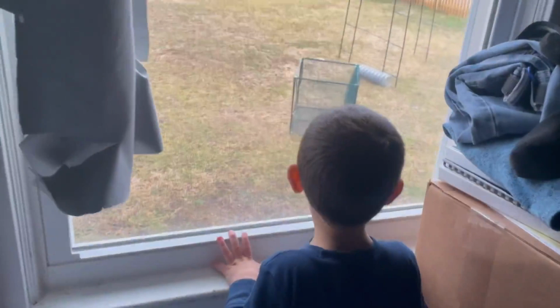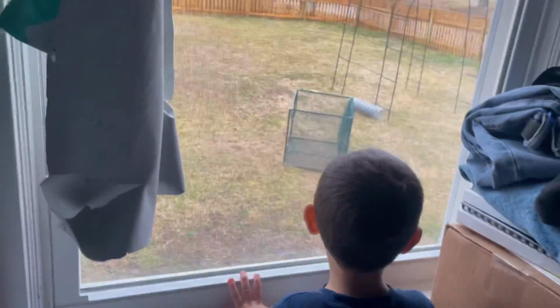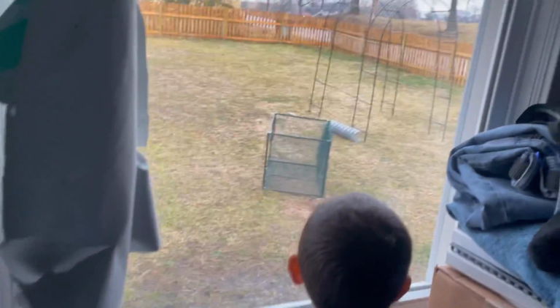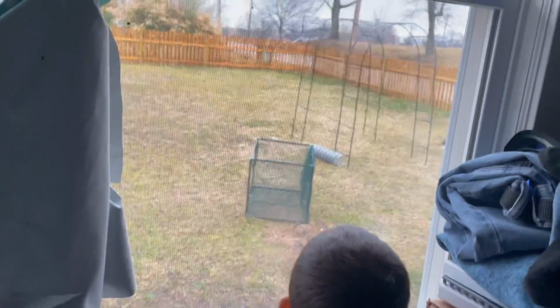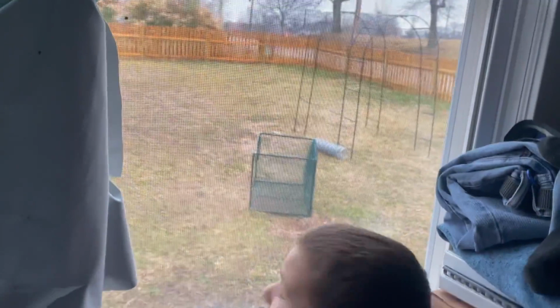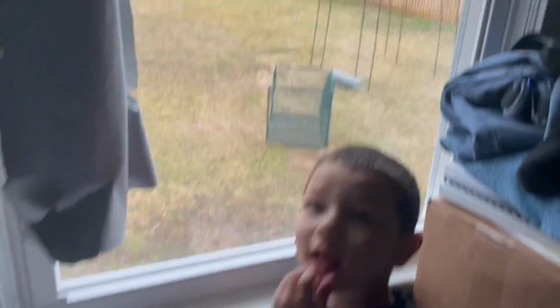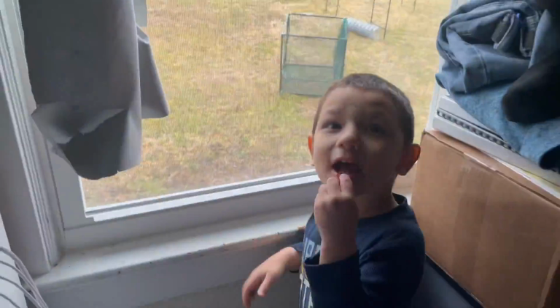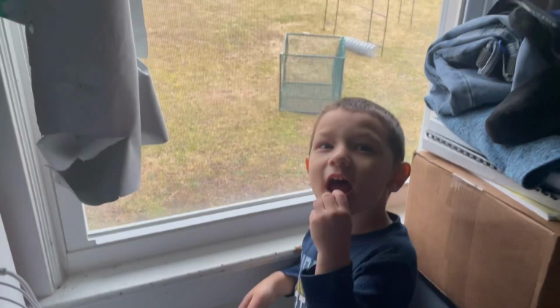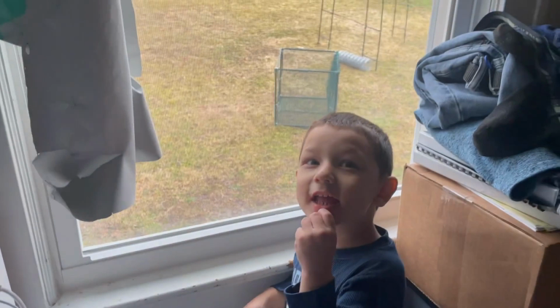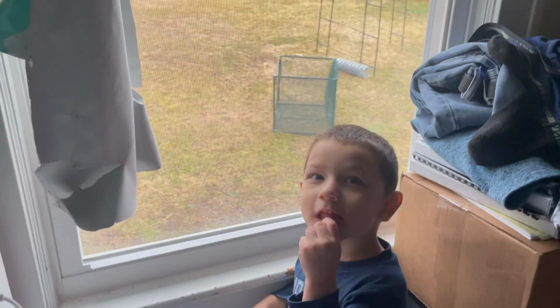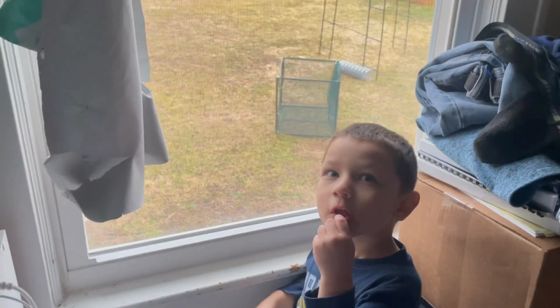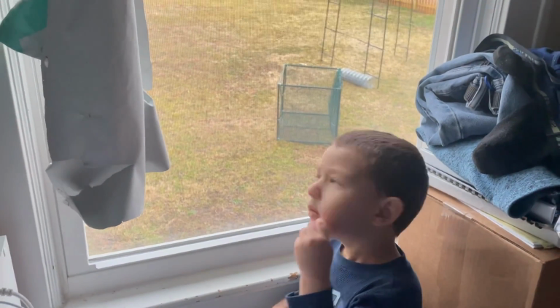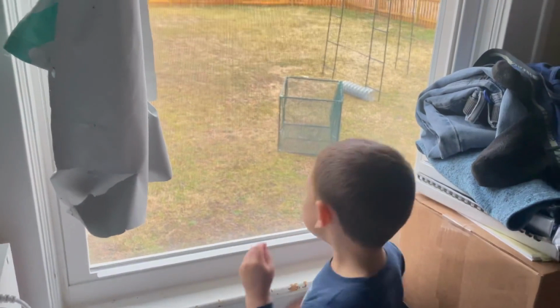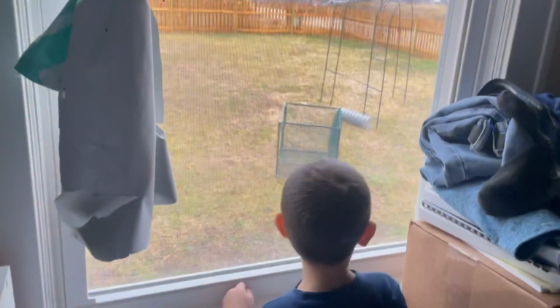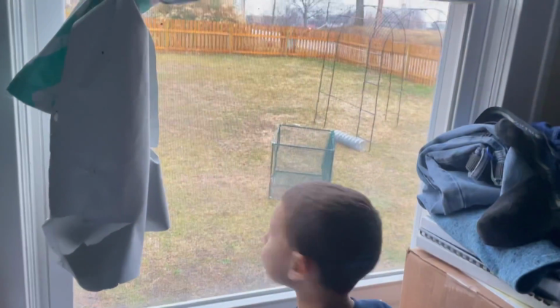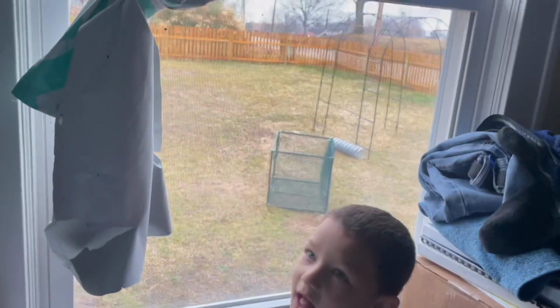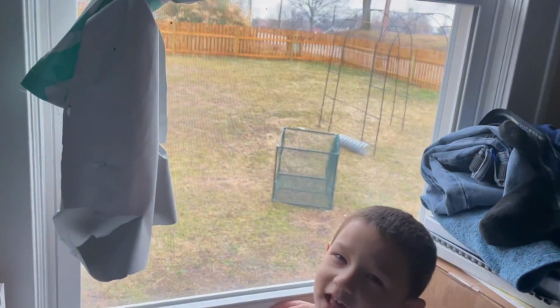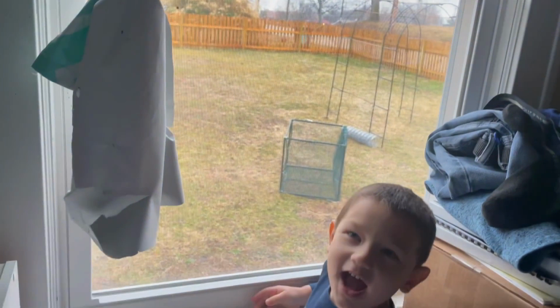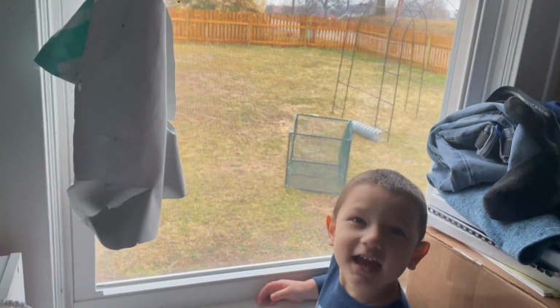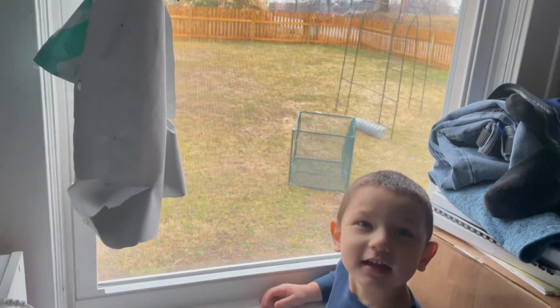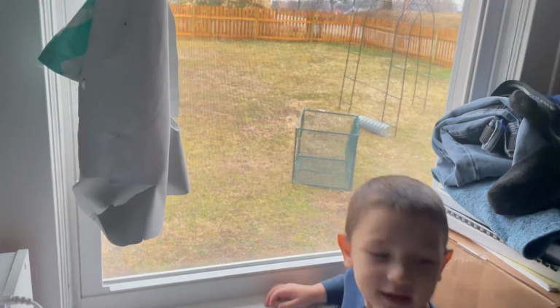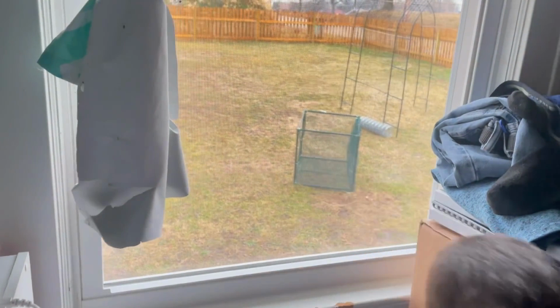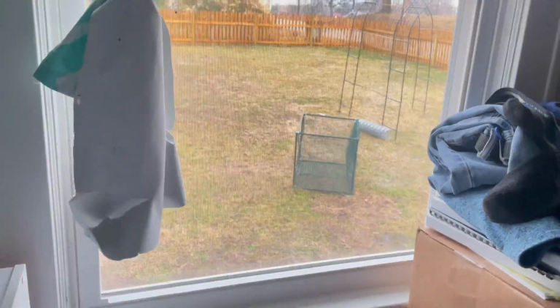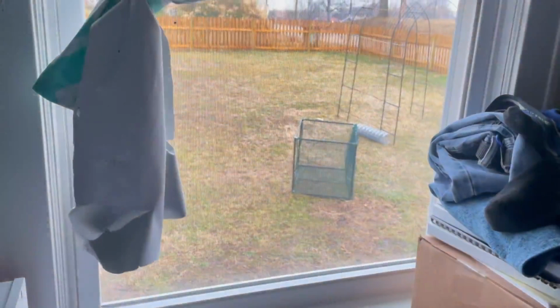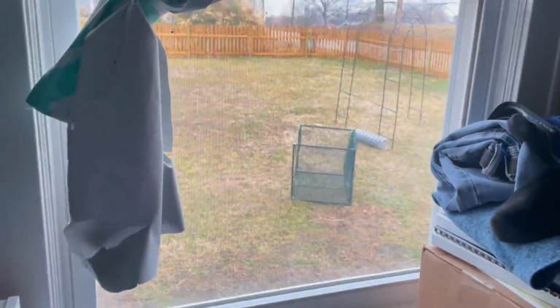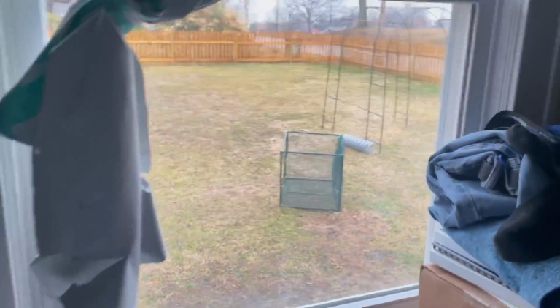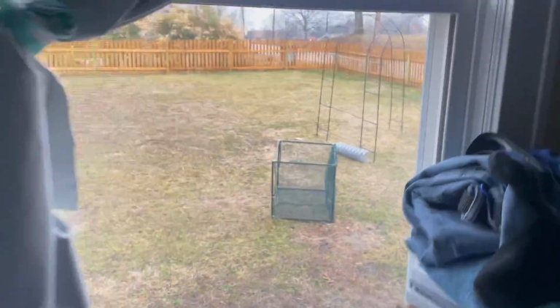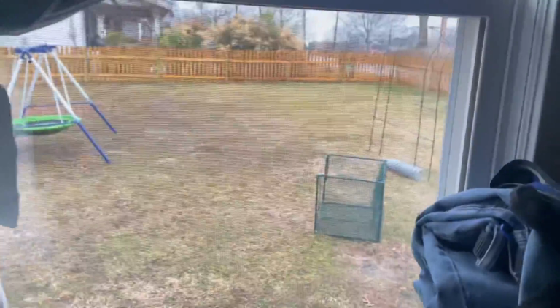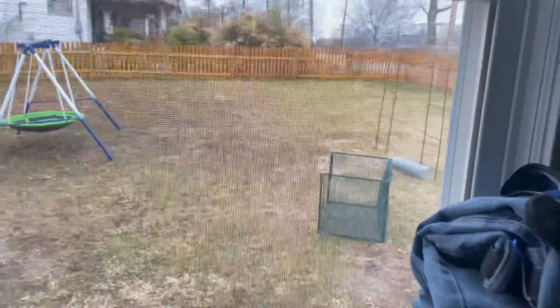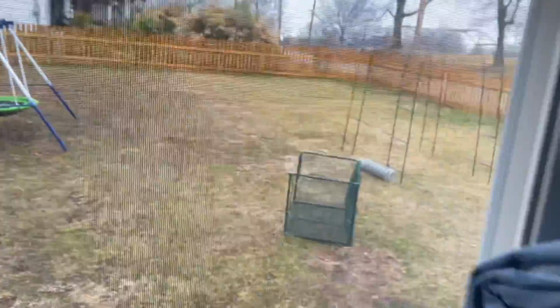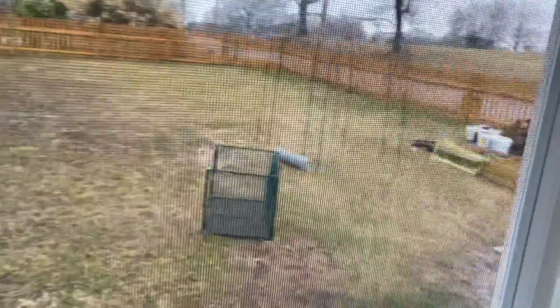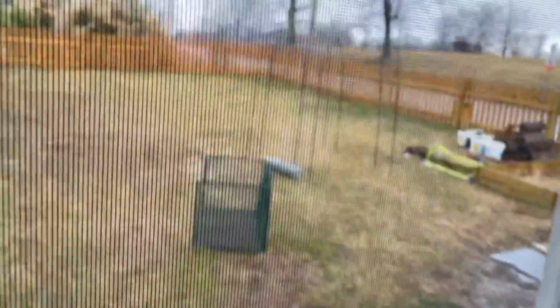You like it? Mommy, I want to play outside. You like my trellis I built? Mommy, I want to play outside. Okay, buddy. But it's not for climbing on — it's just for the planter. Isn't that nice?